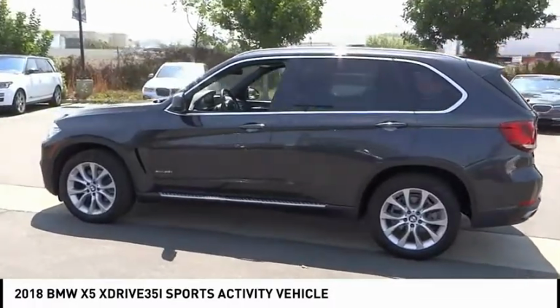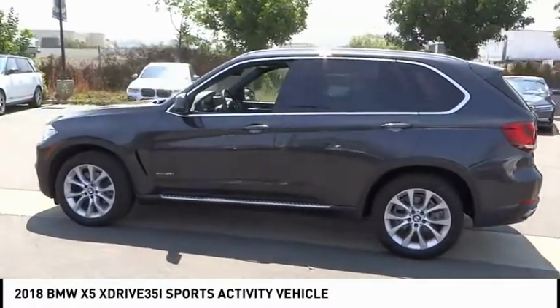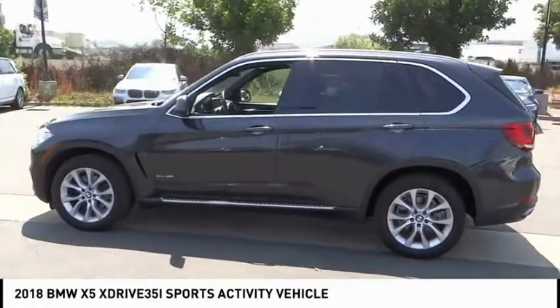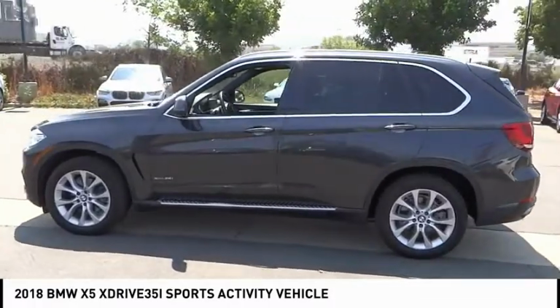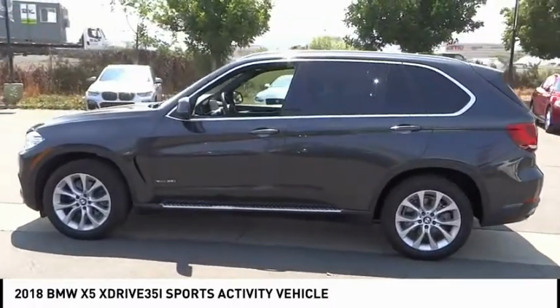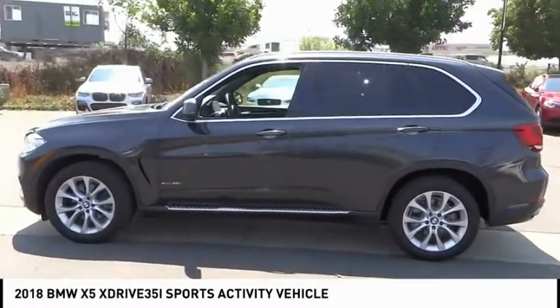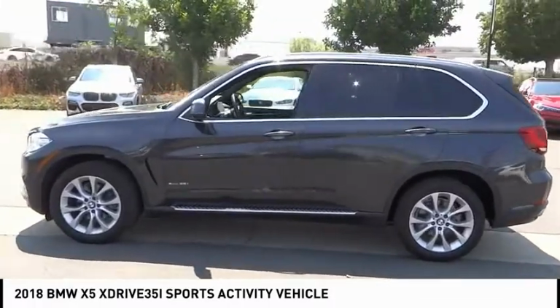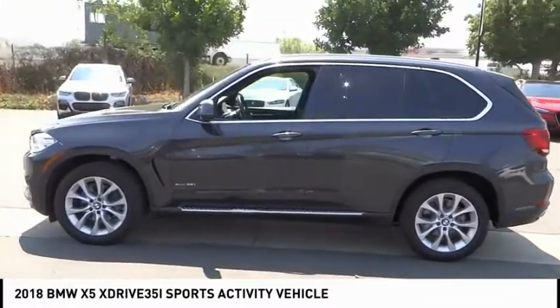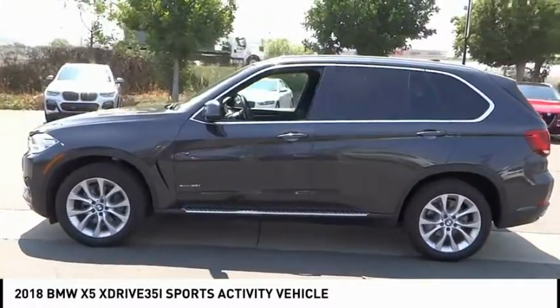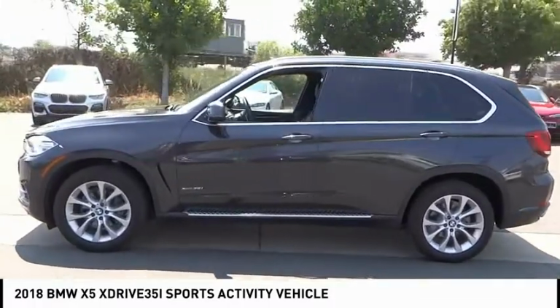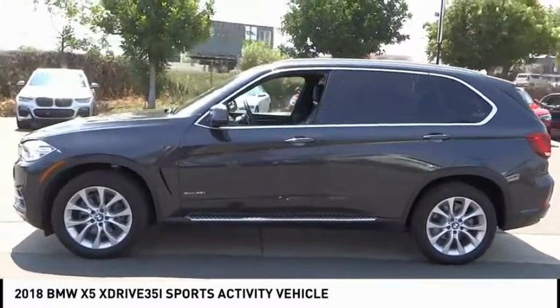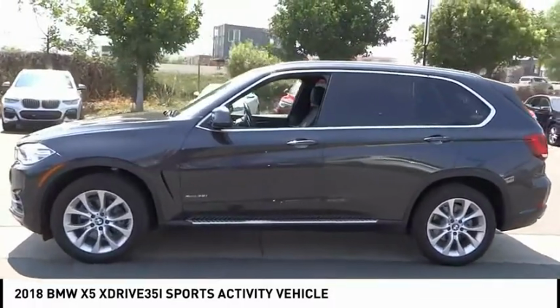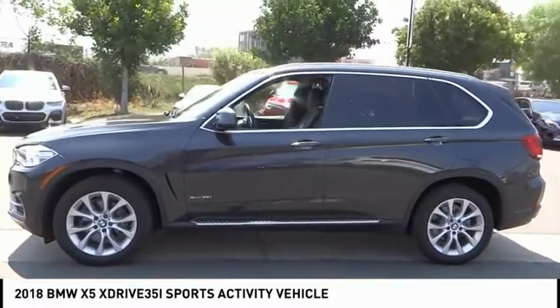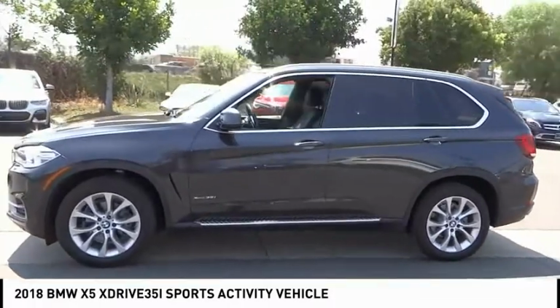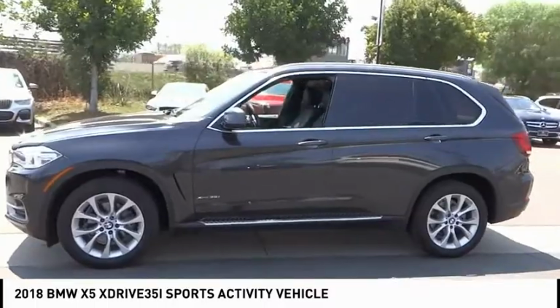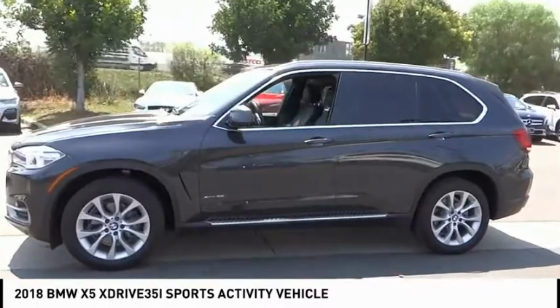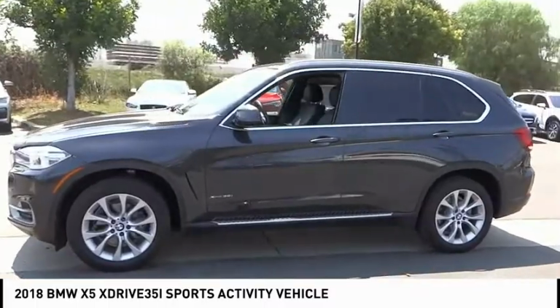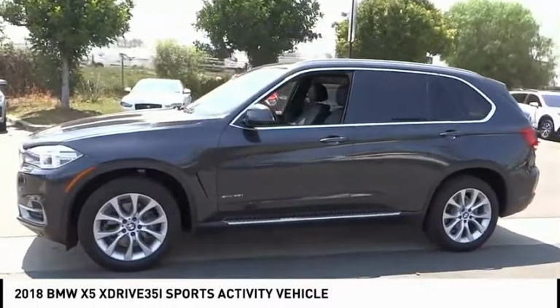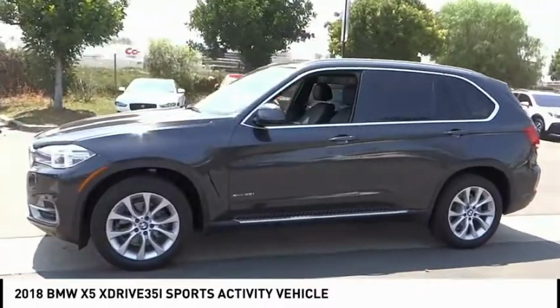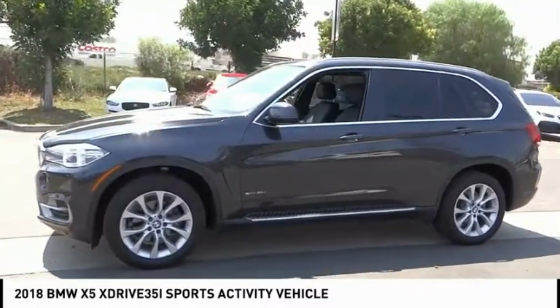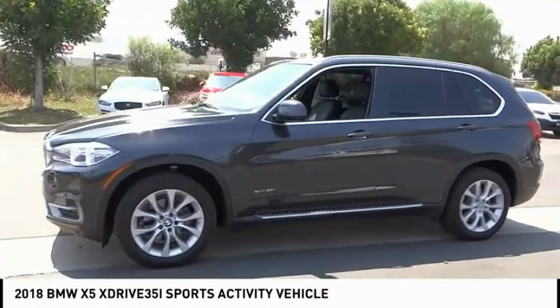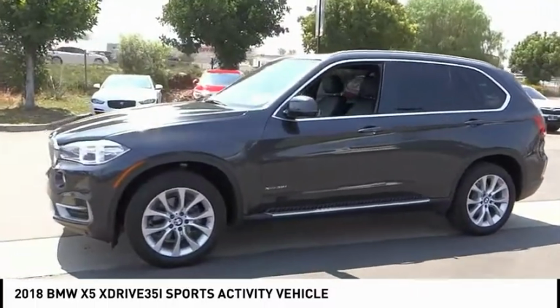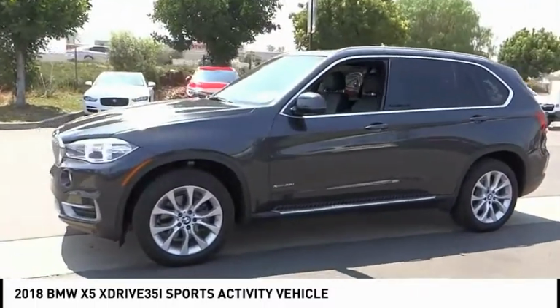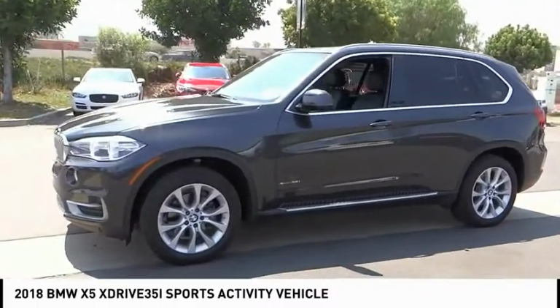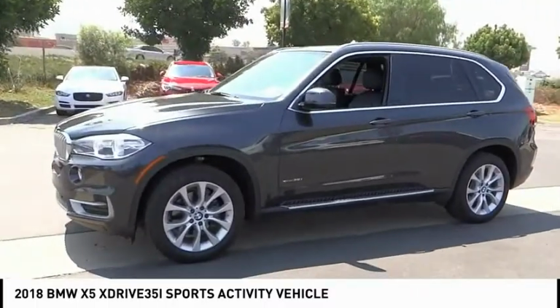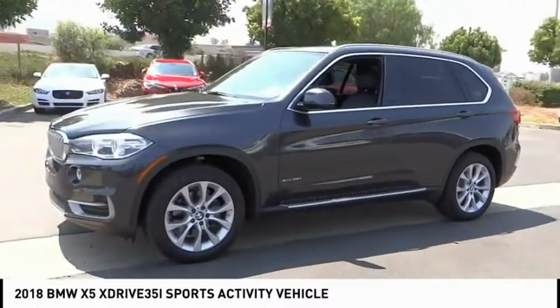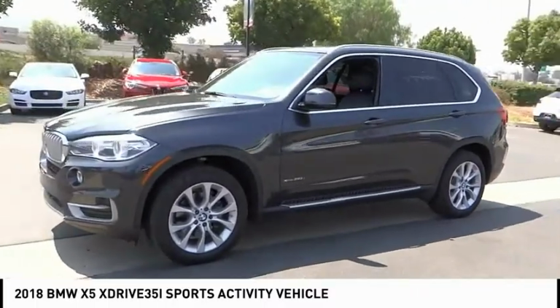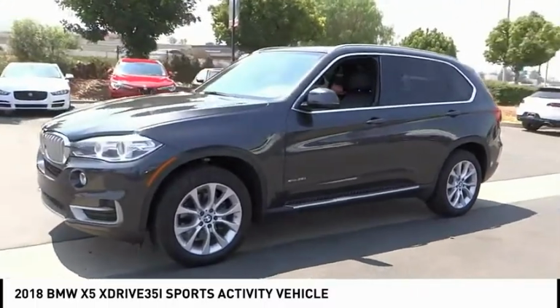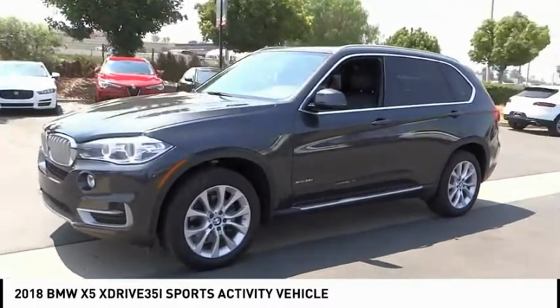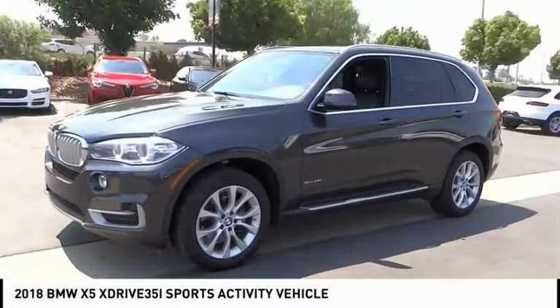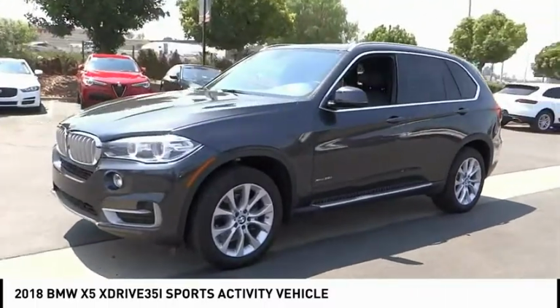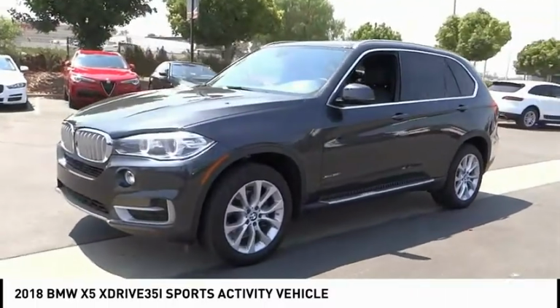Speed control. This vehicle offers reliability and good looks at a great price. So come in and take a test drive today.